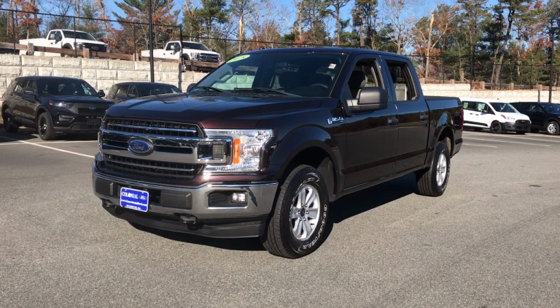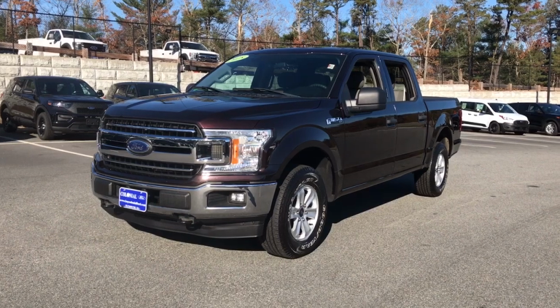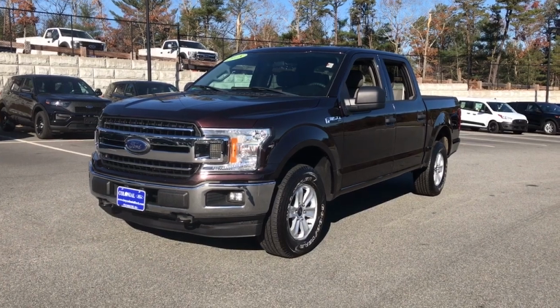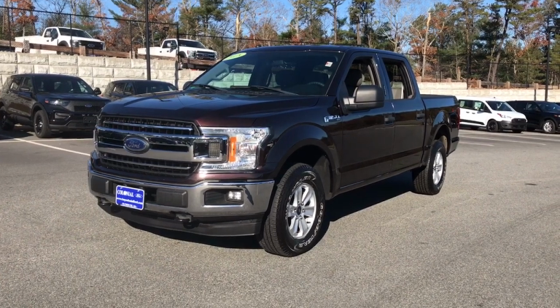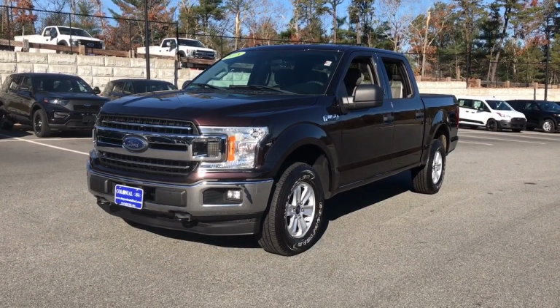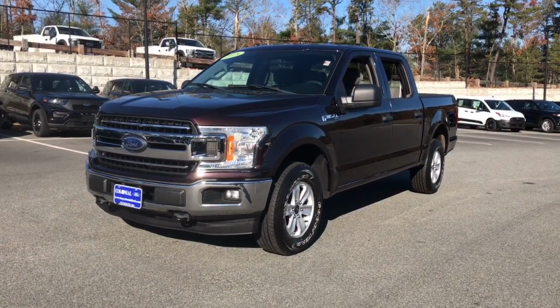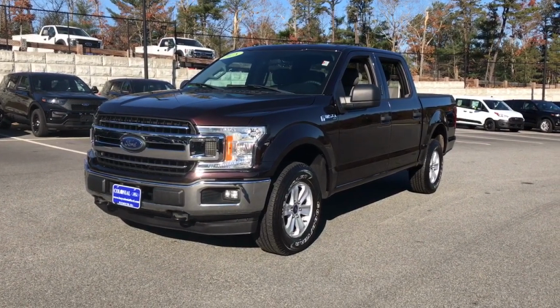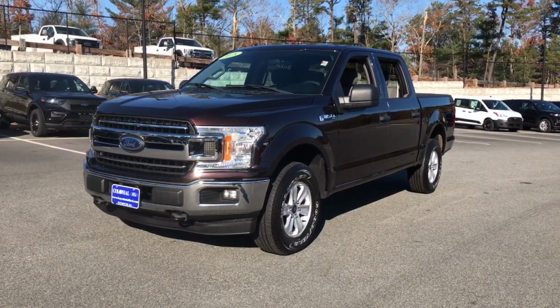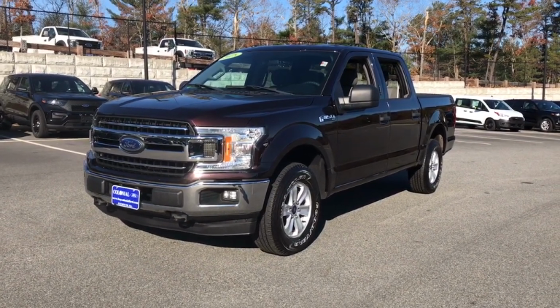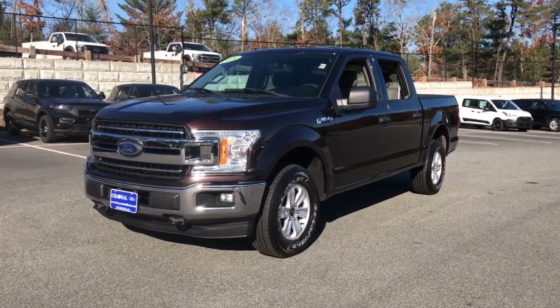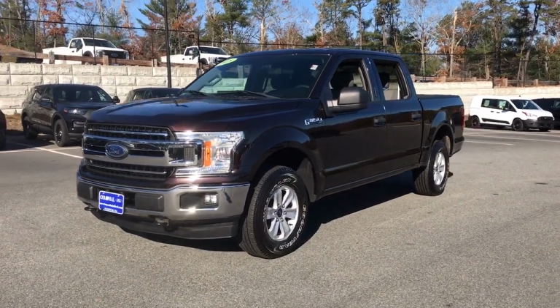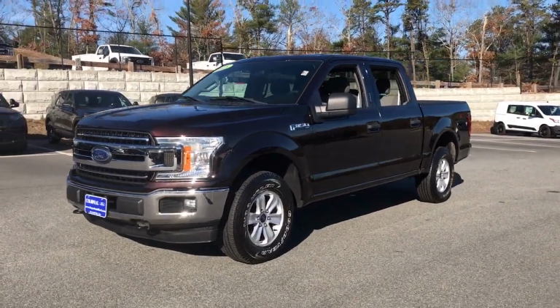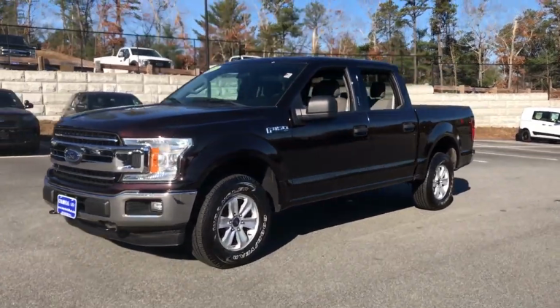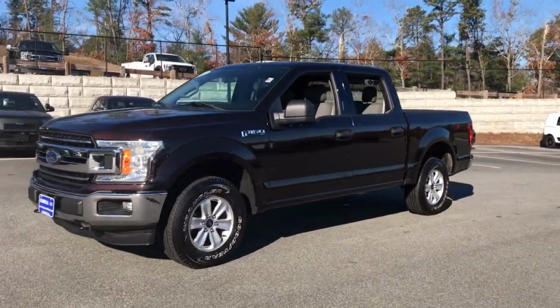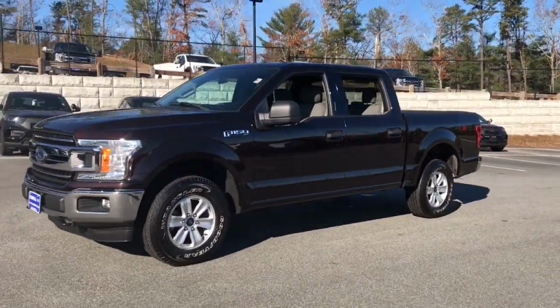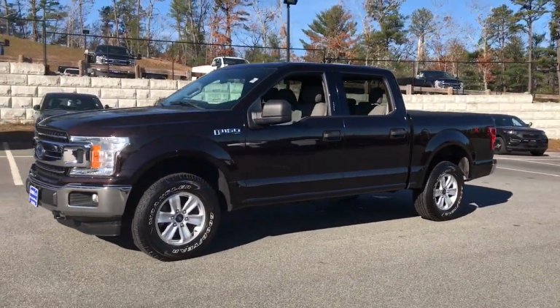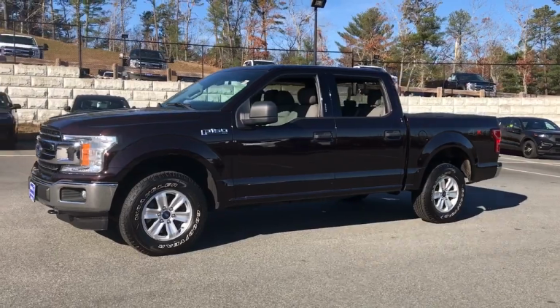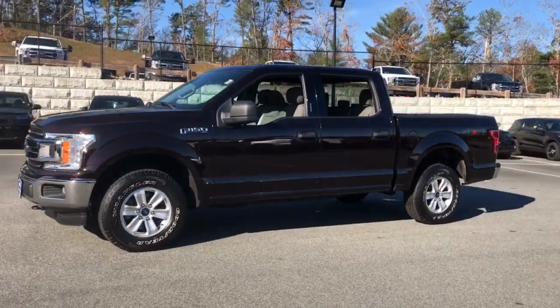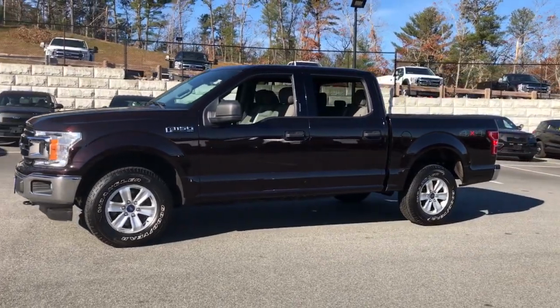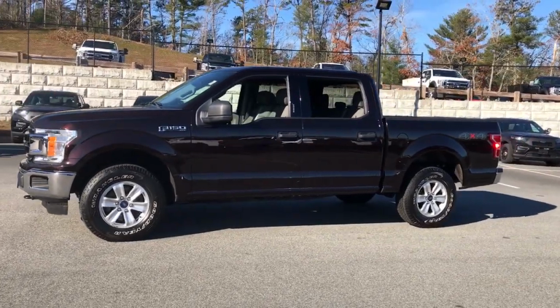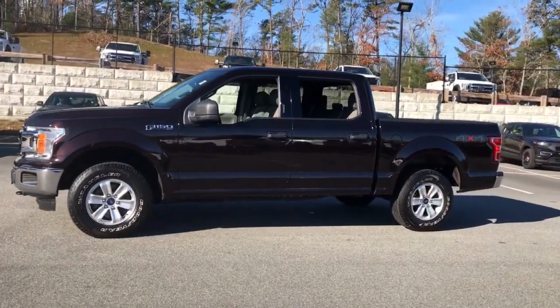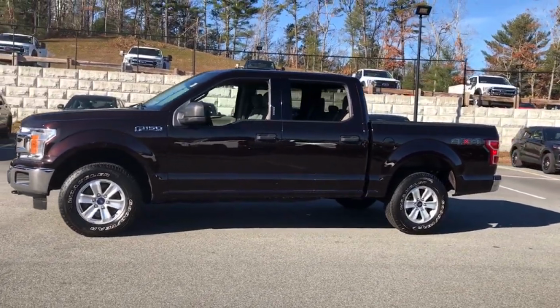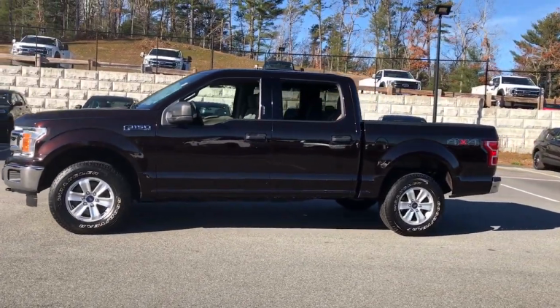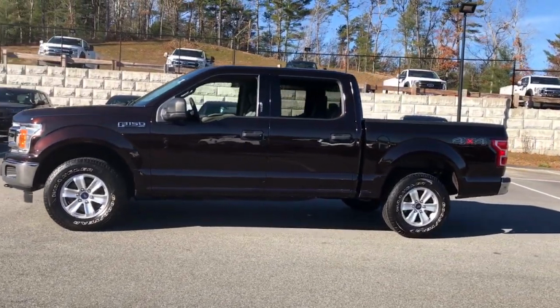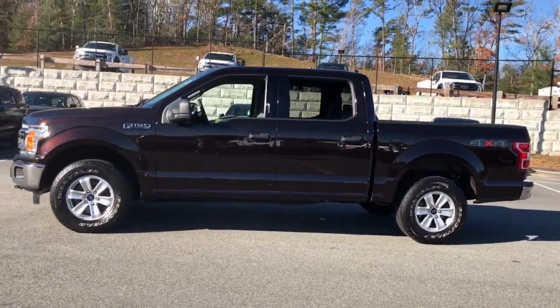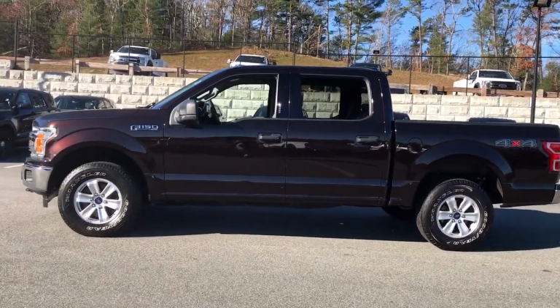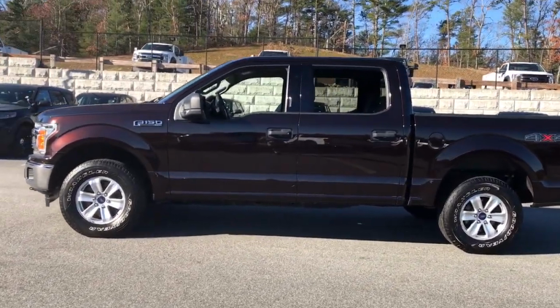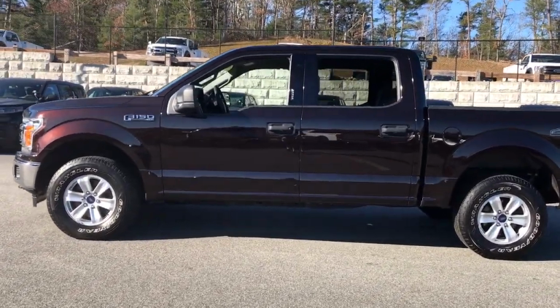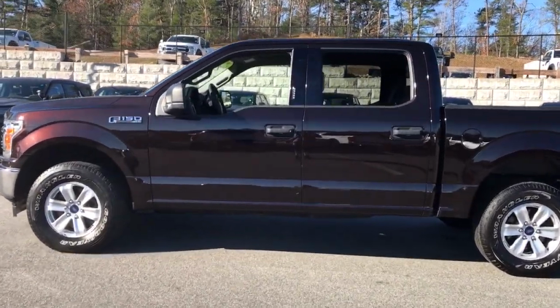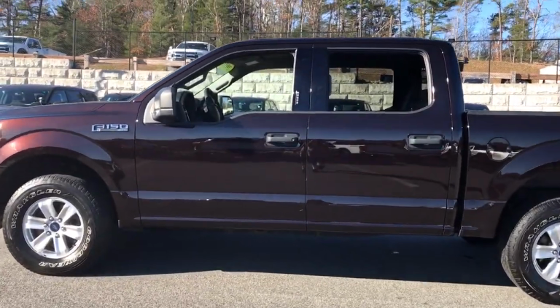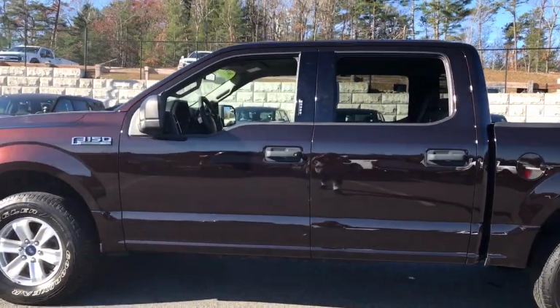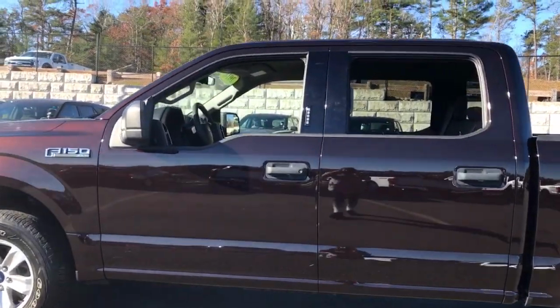Get into a car with value. 2018 Ford F-150, with less than 30,000 miles on the odometer, this vehicle stands out from the rest.